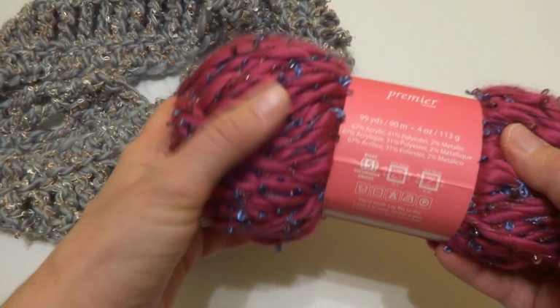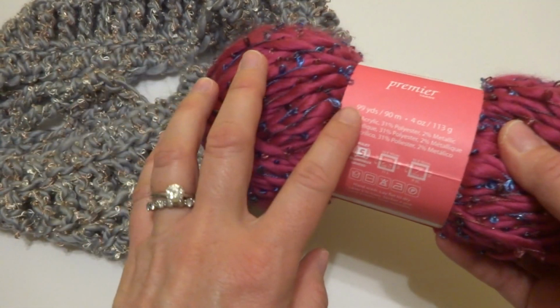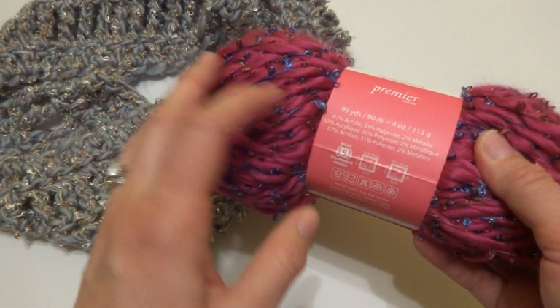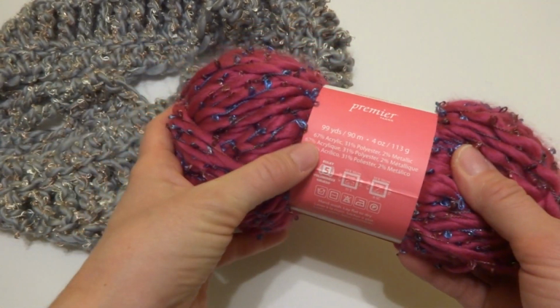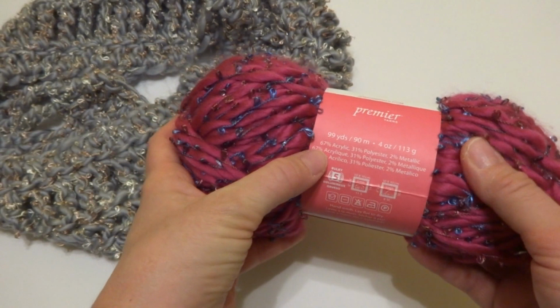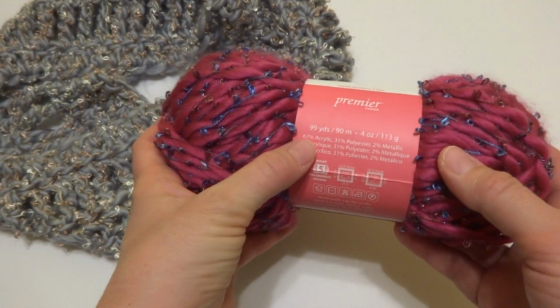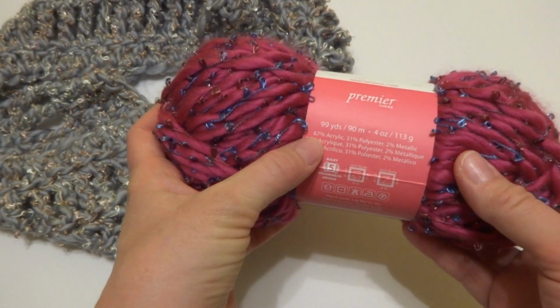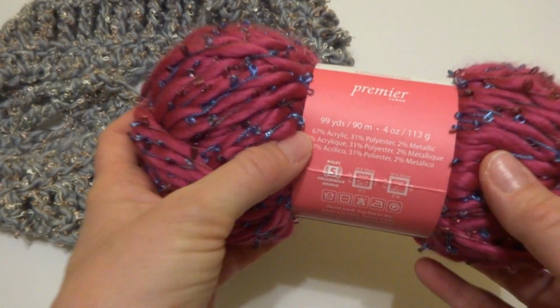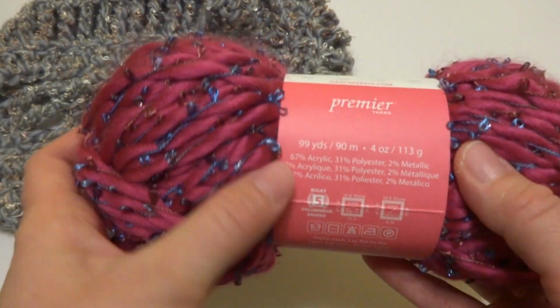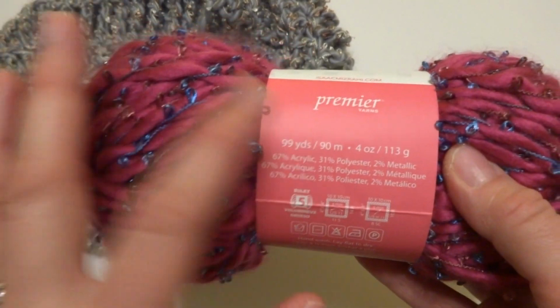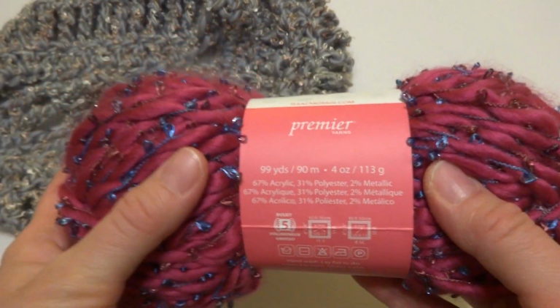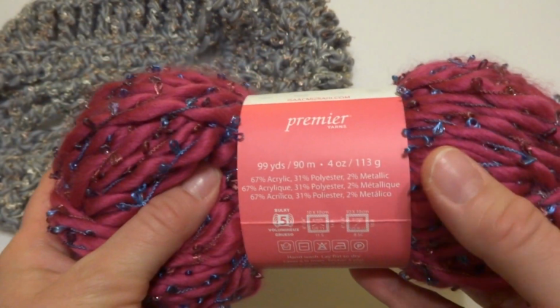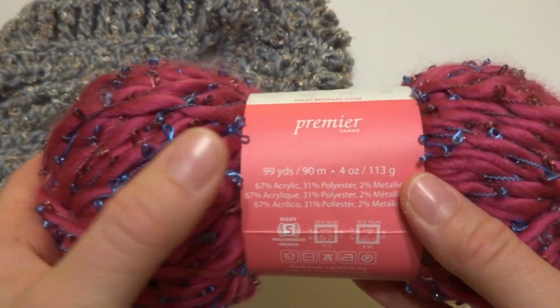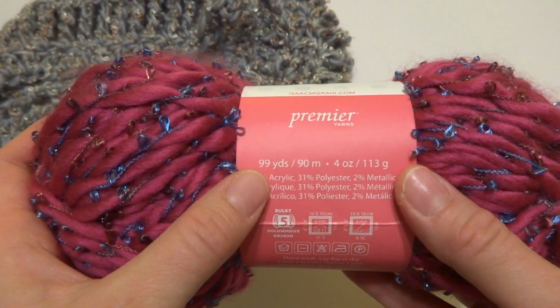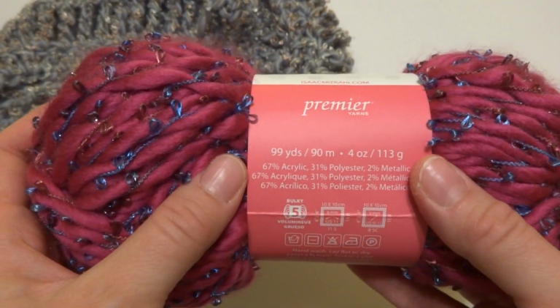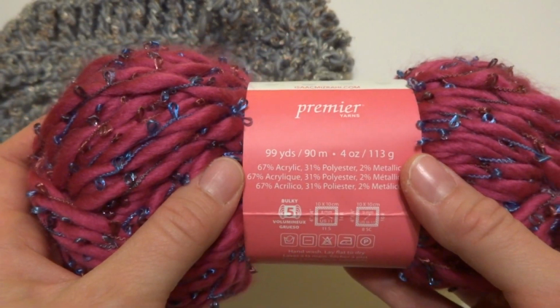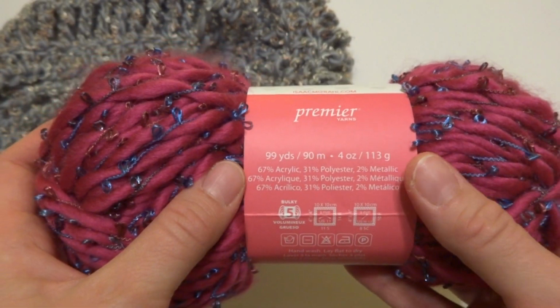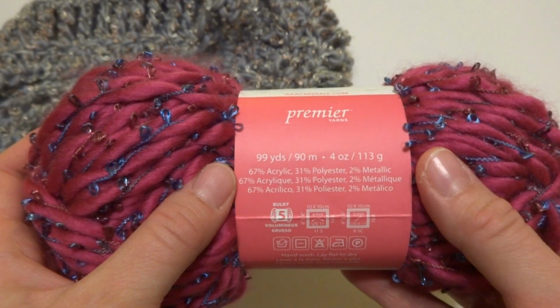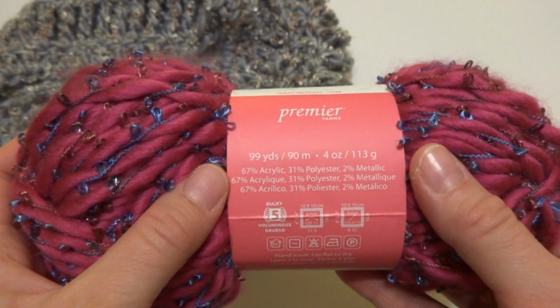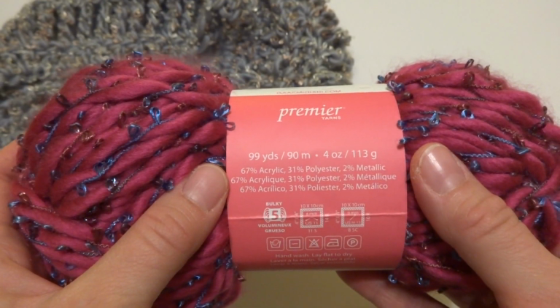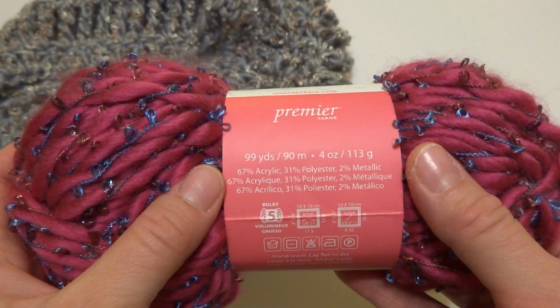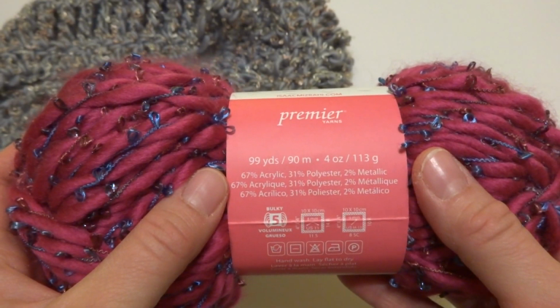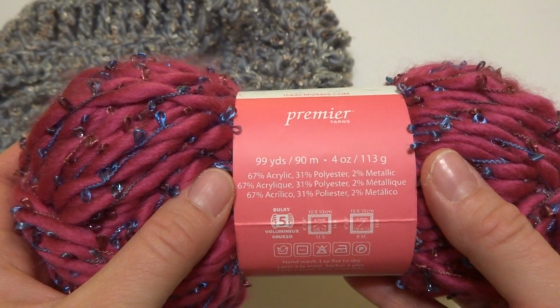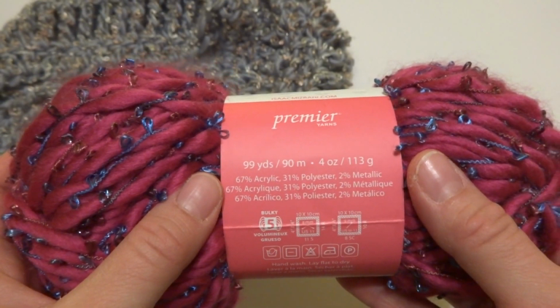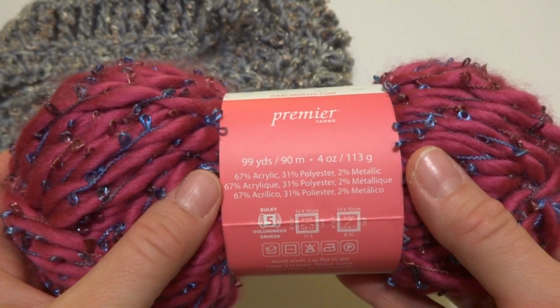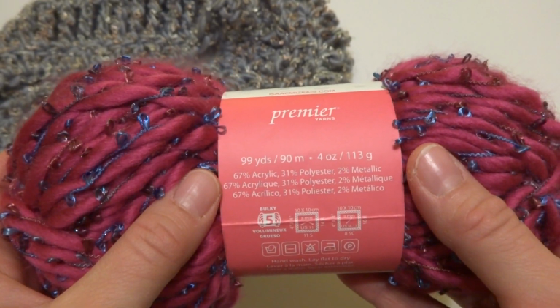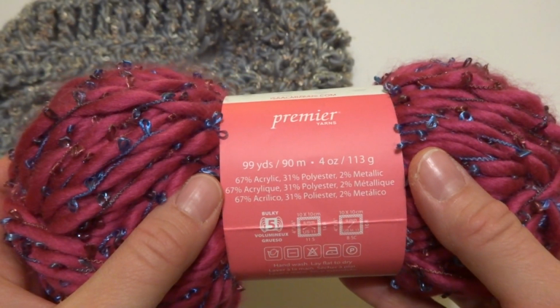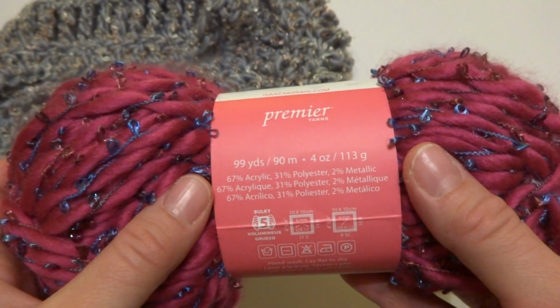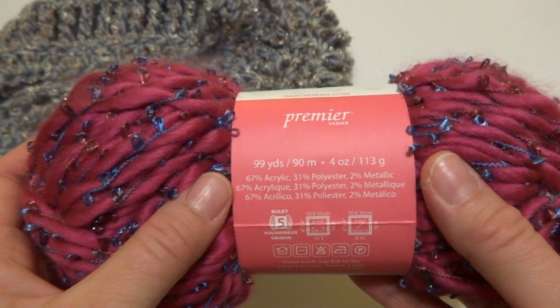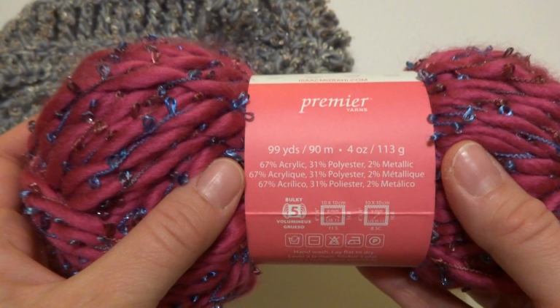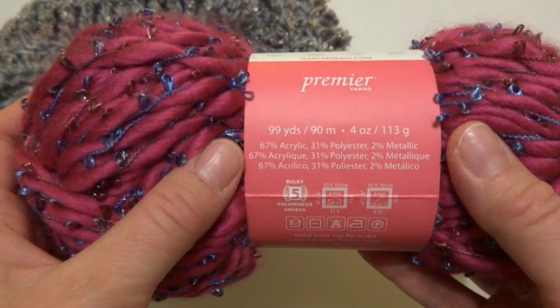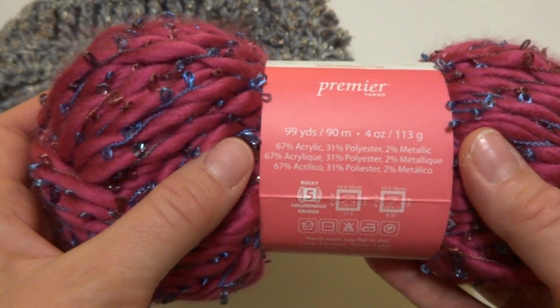The content of this yarn — I'll pull this label up a little bit closer so you can see — it is 67% acrylic, 31% polyester, and 2% metallic.